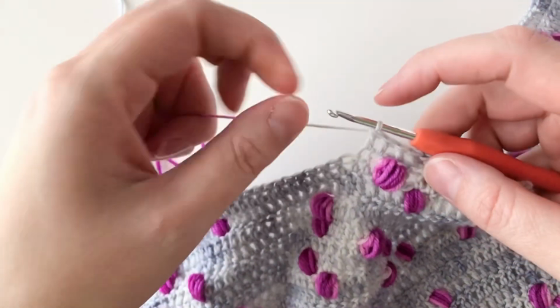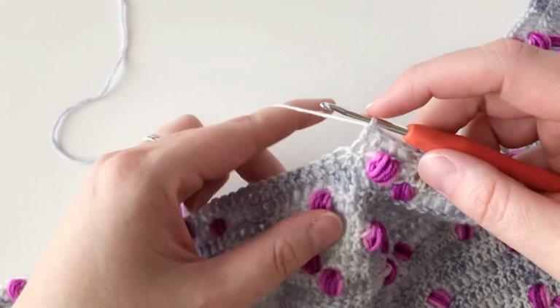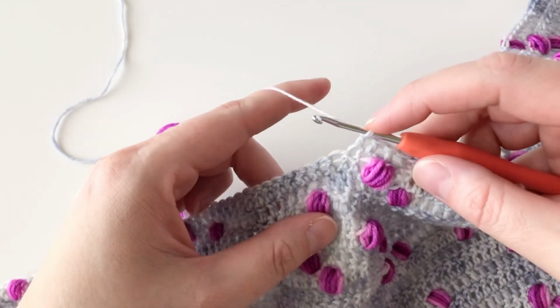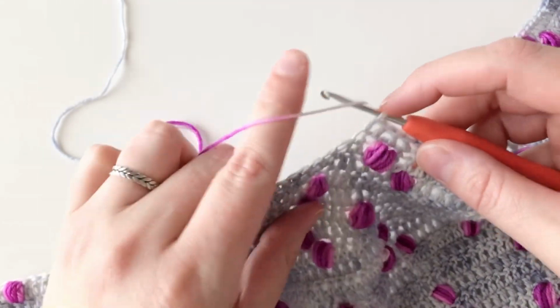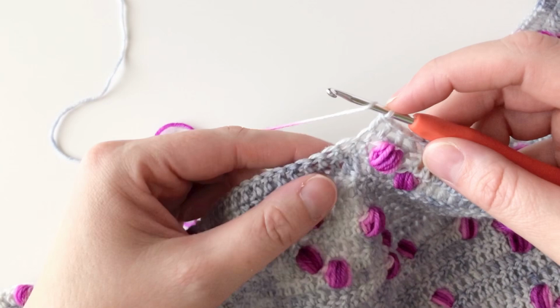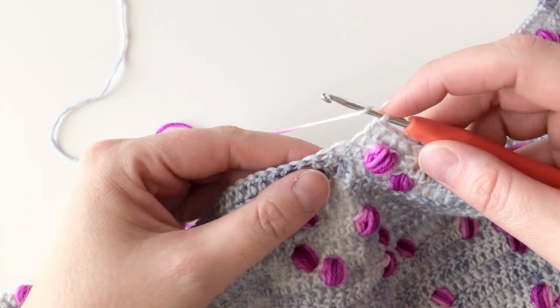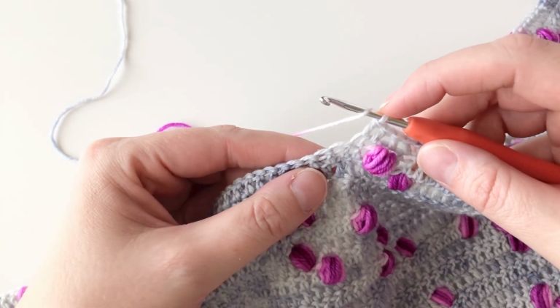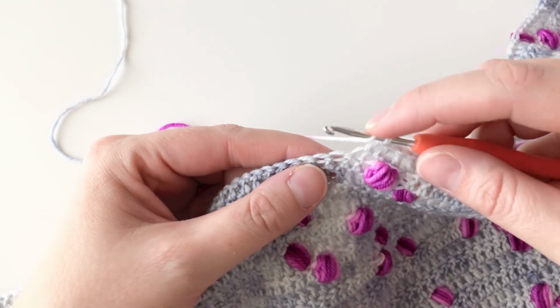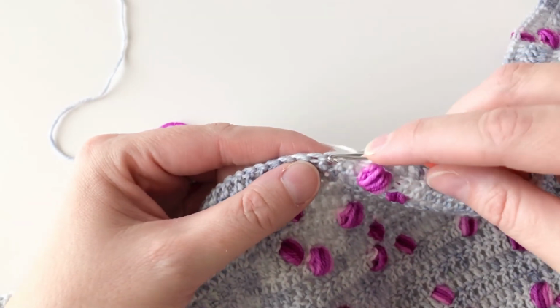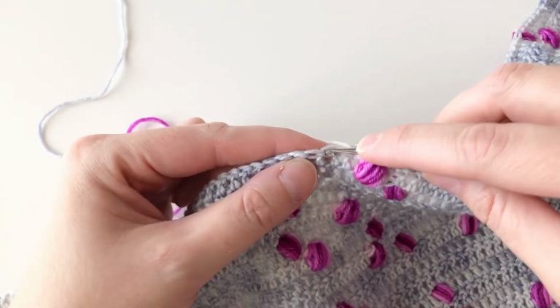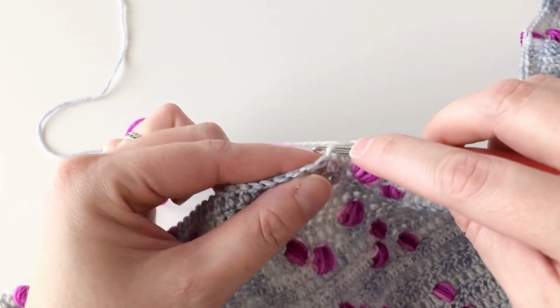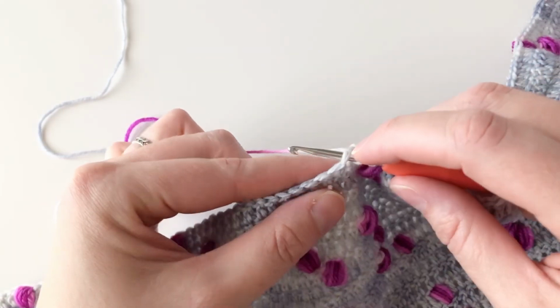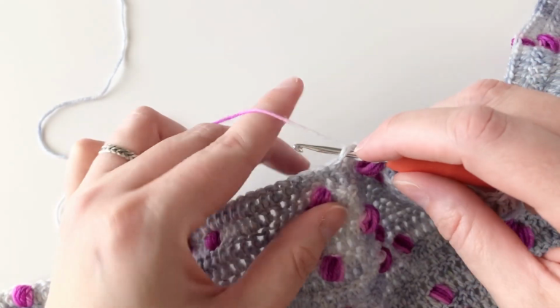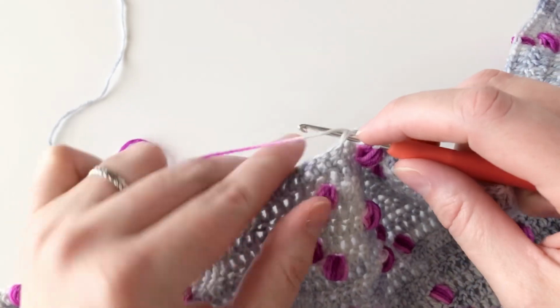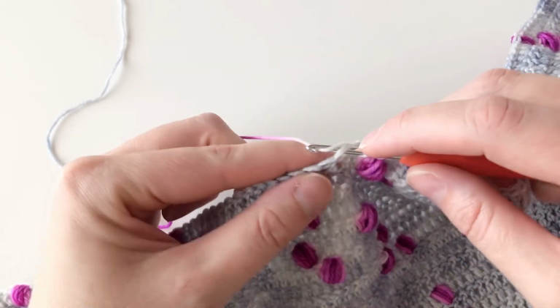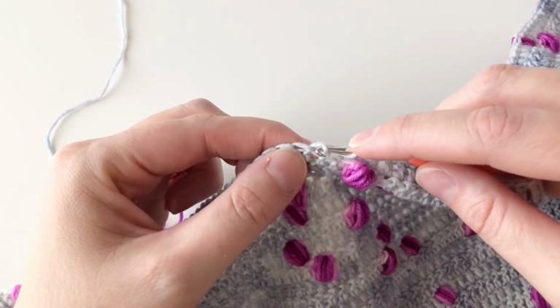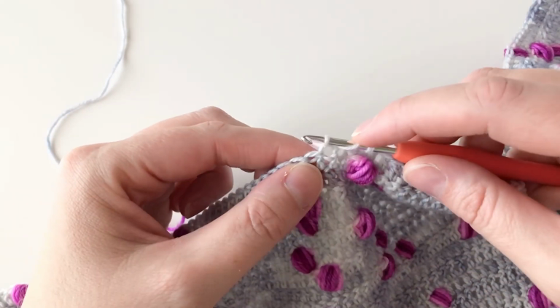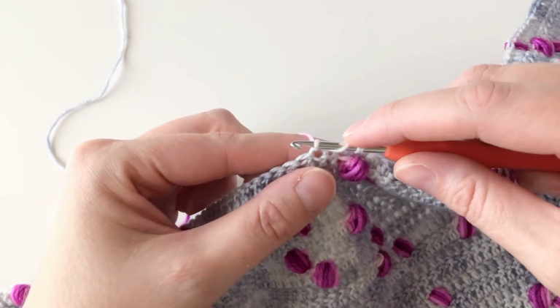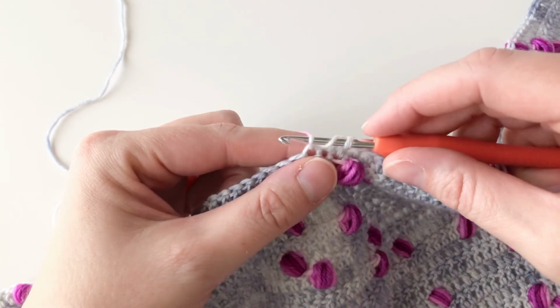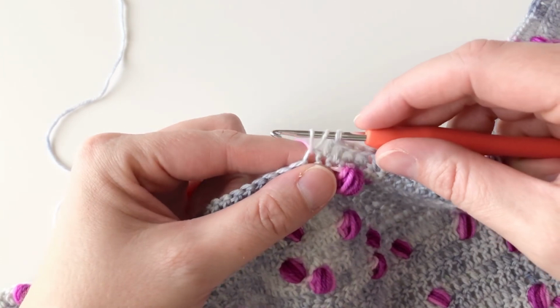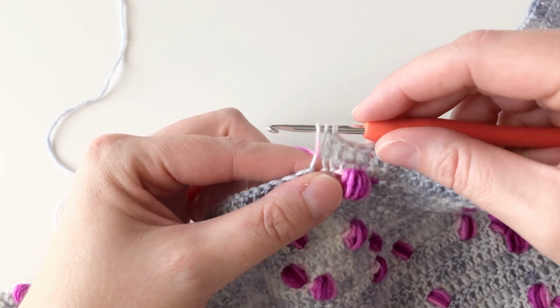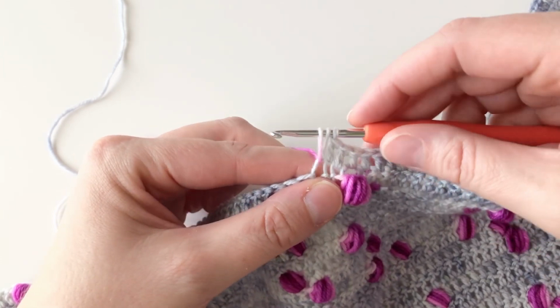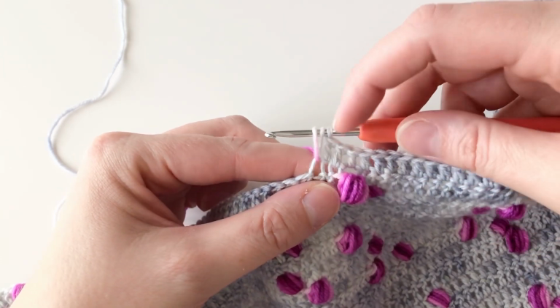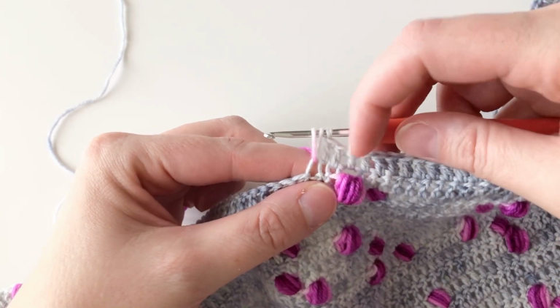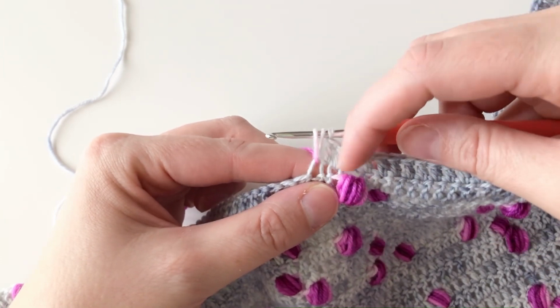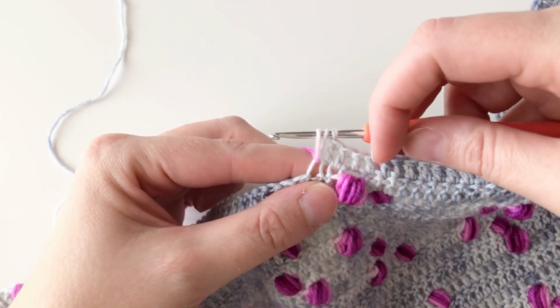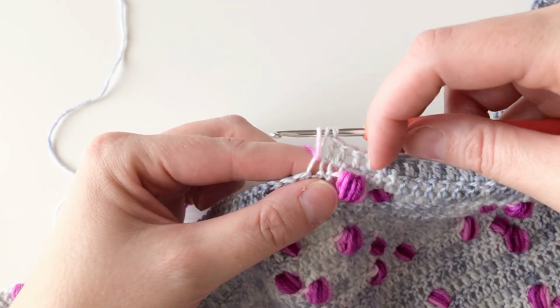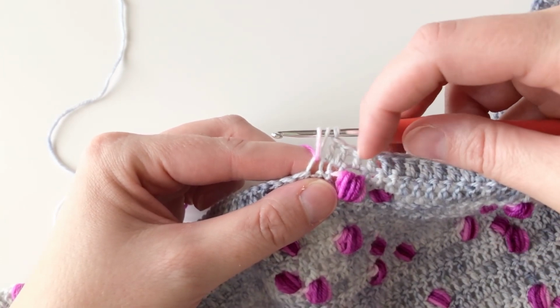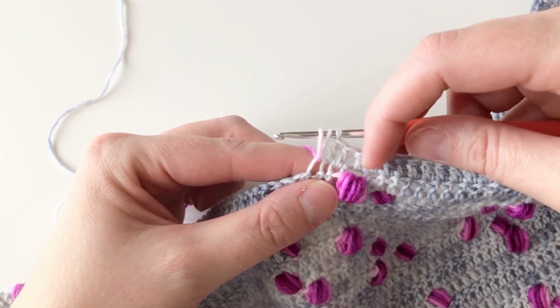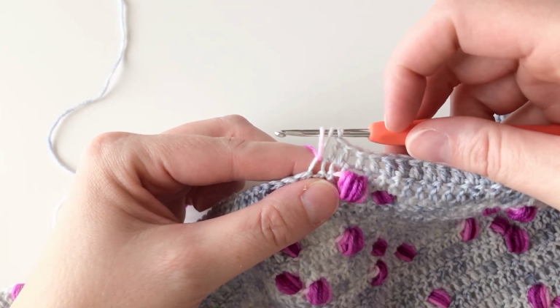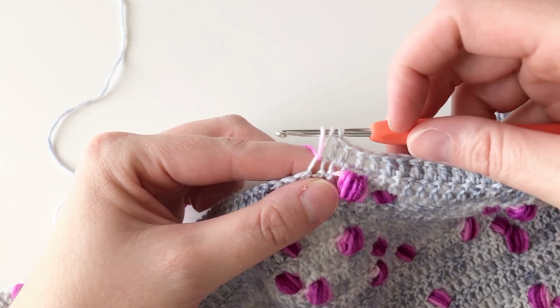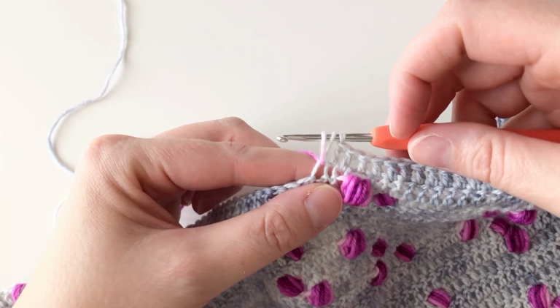This starts with yarn over the hook, insert into the next stitch, yarn over, and draw up a loop. I'm going to draw up that loop nice and tall, about the same height as the double crochets that precede it.